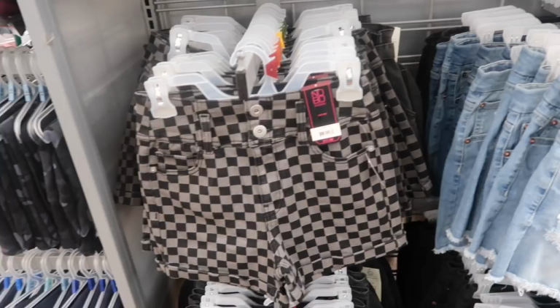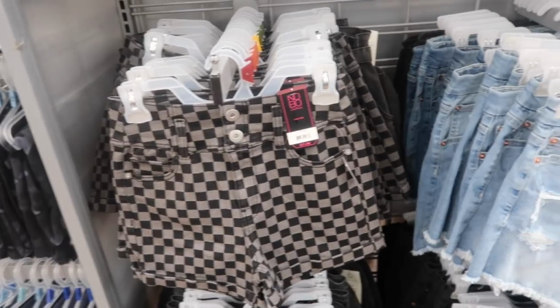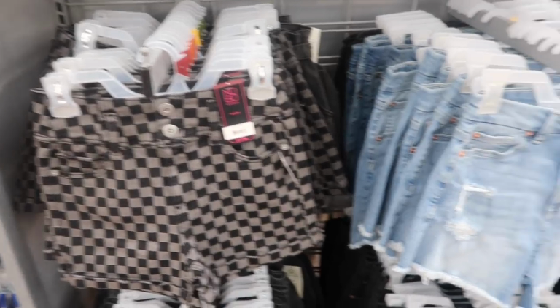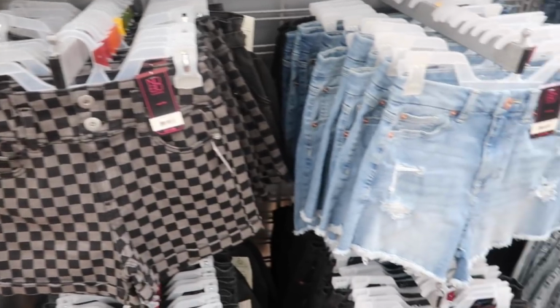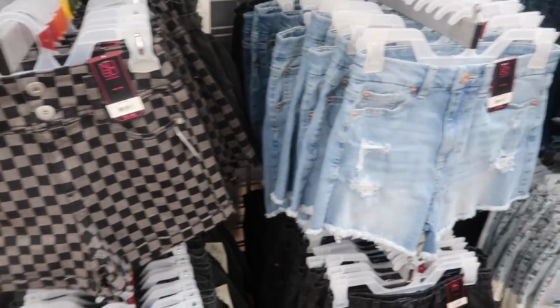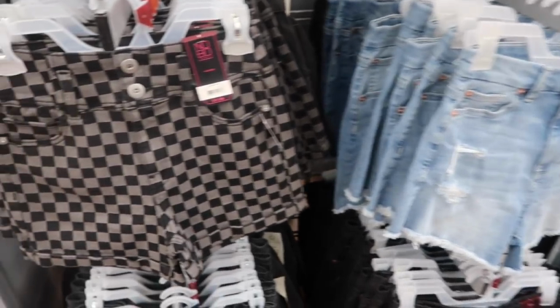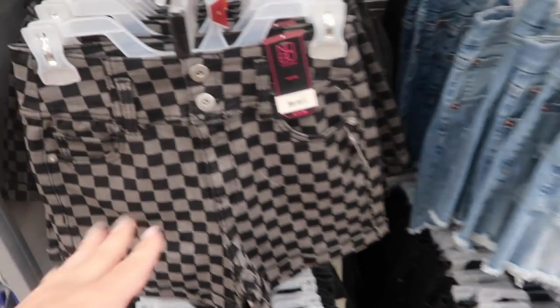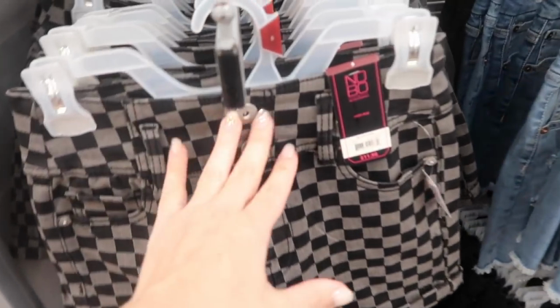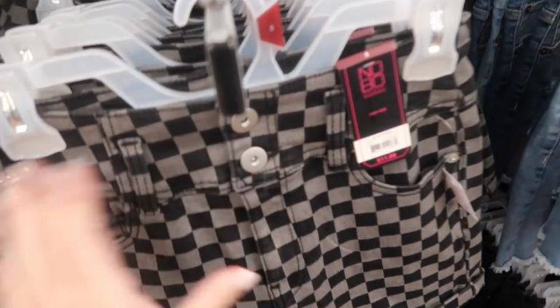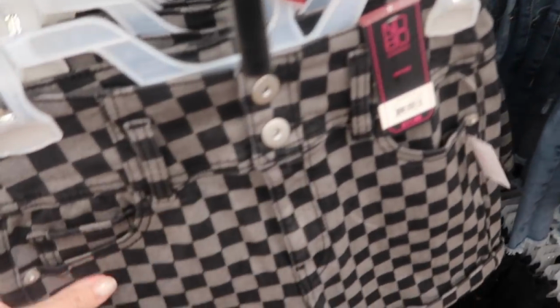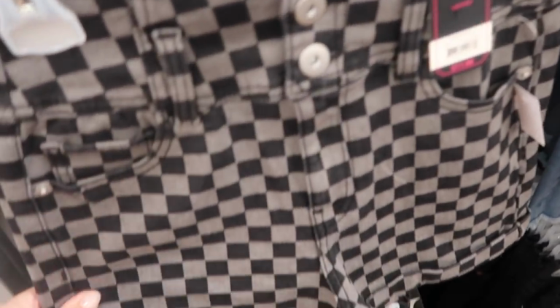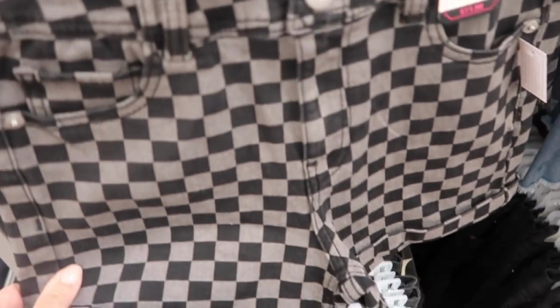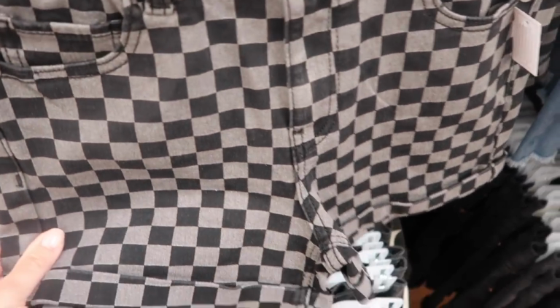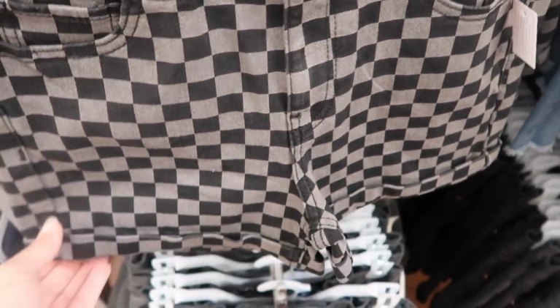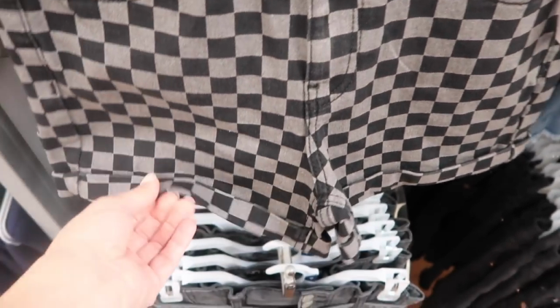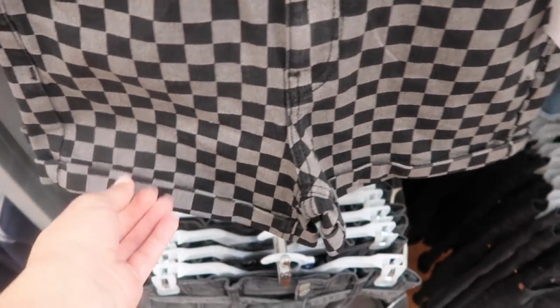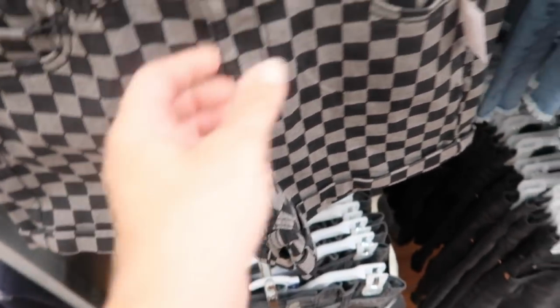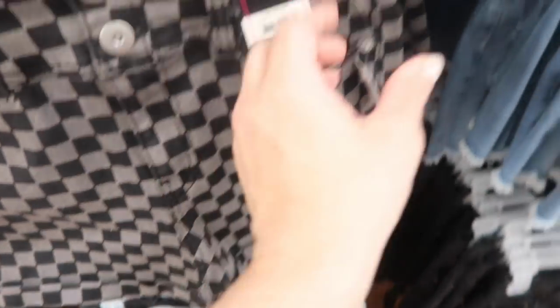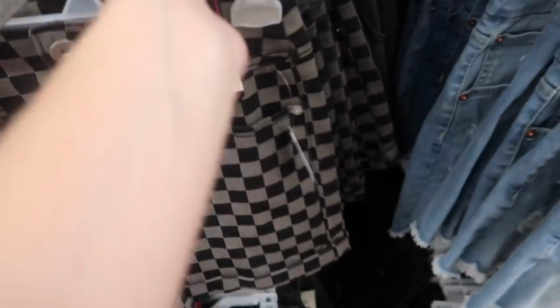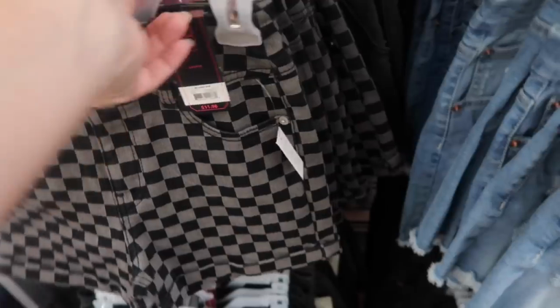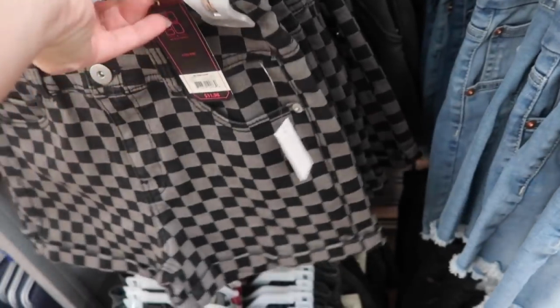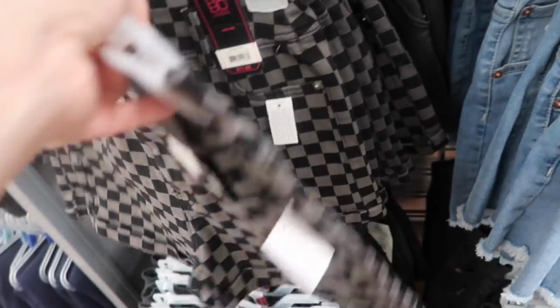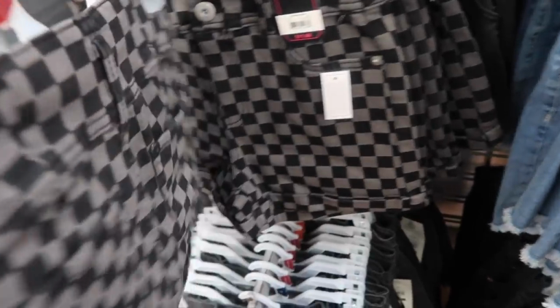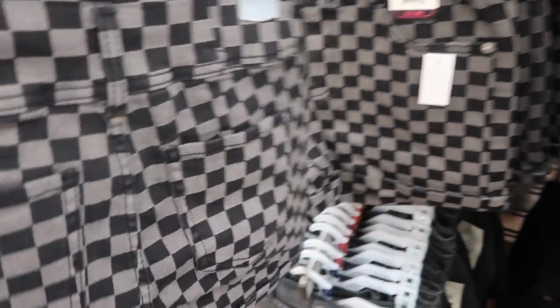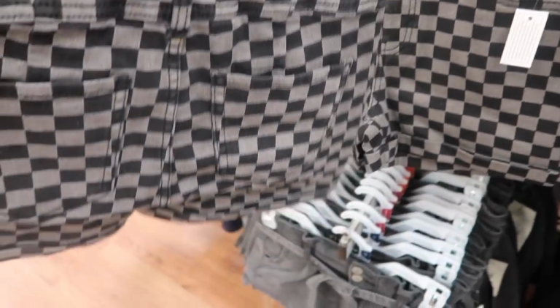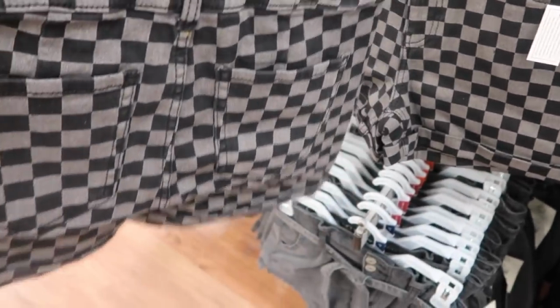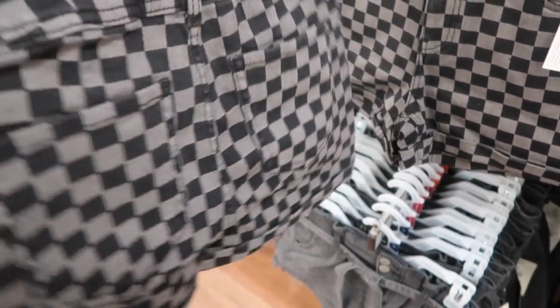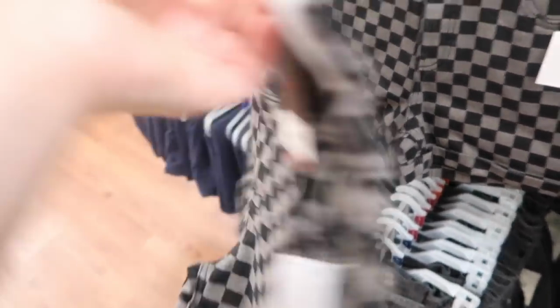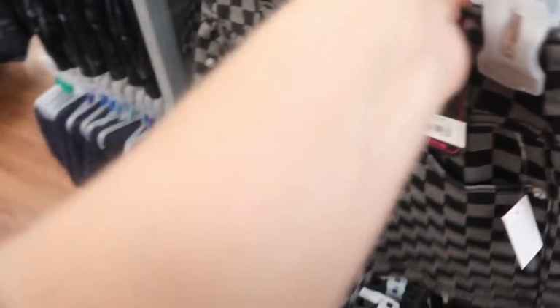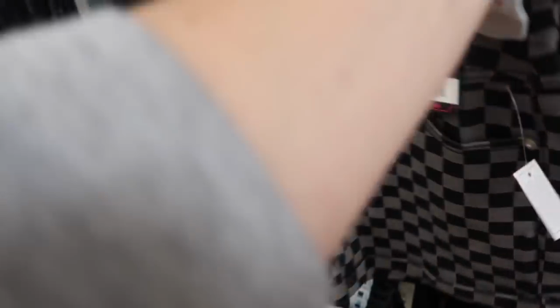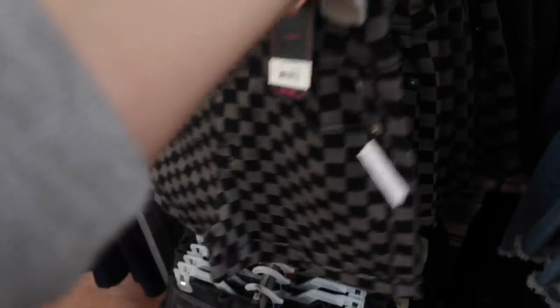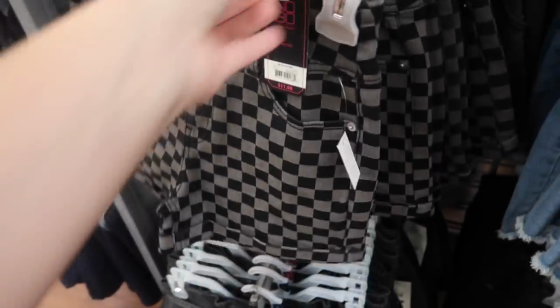New shorts from No Boundaries. These are high waist, they have the rolled up bottom, little black and white checks, and they're $11.98.